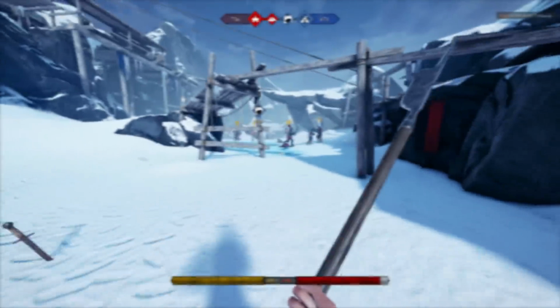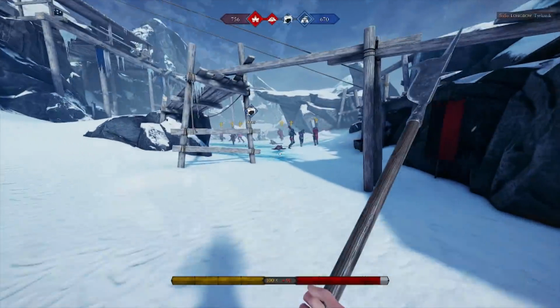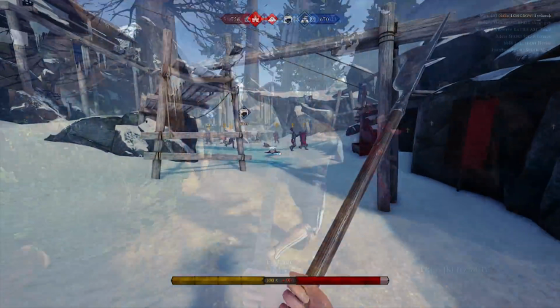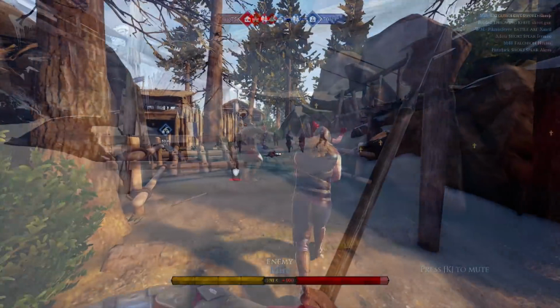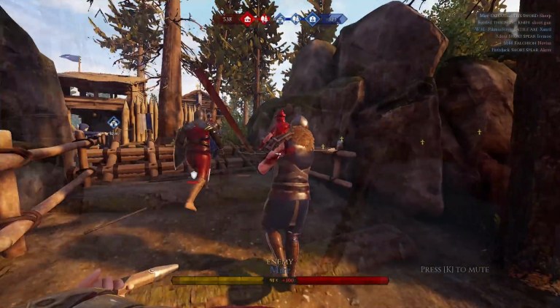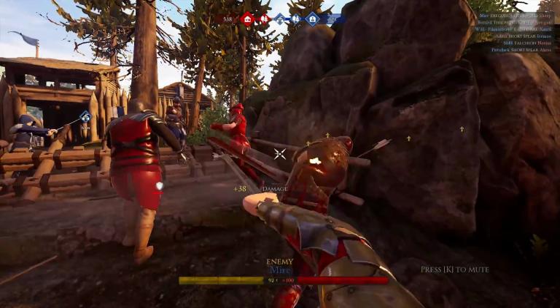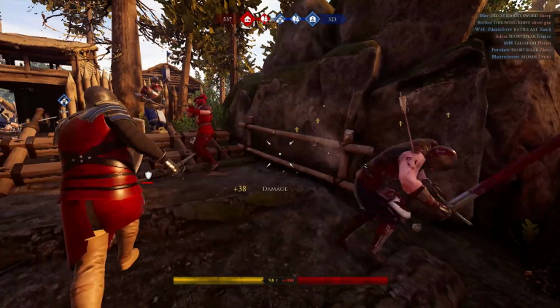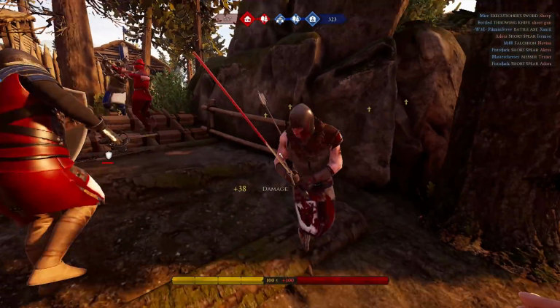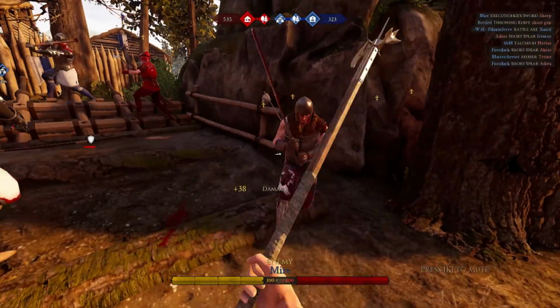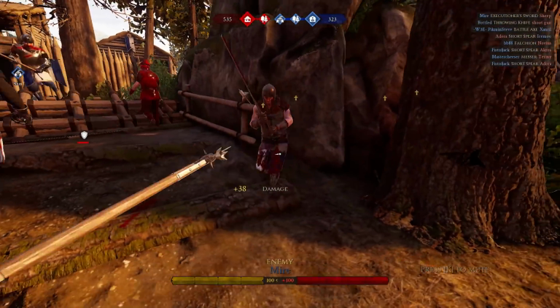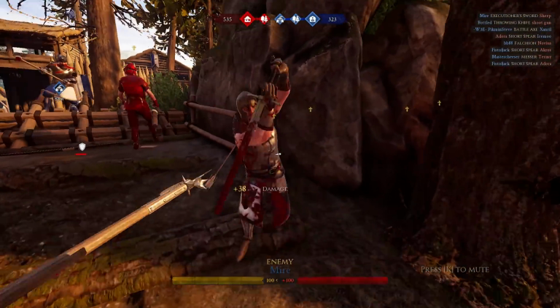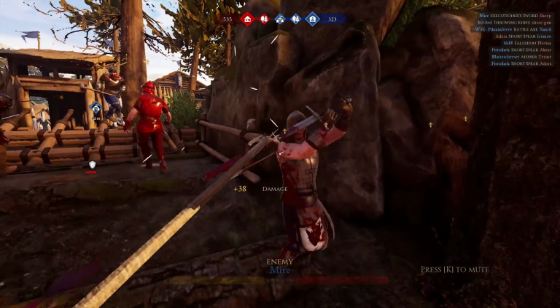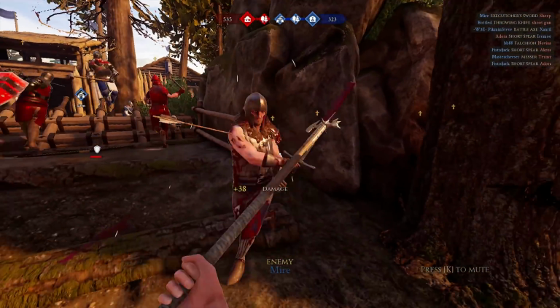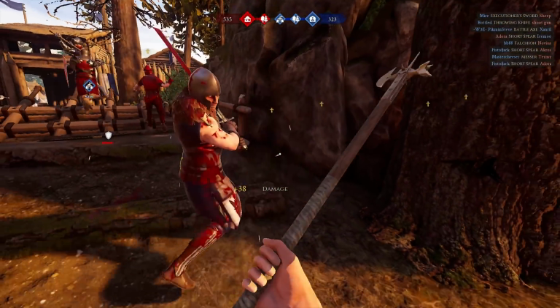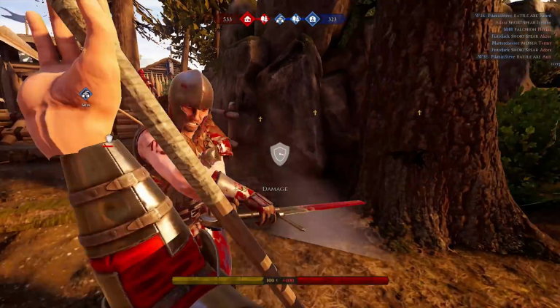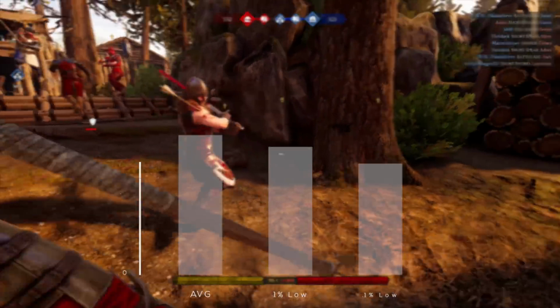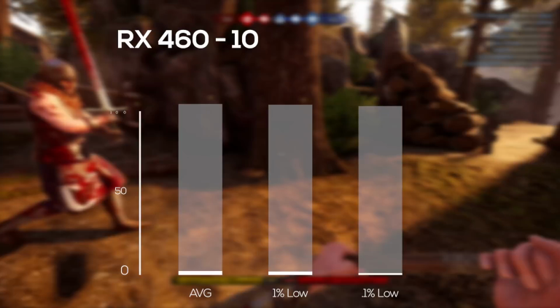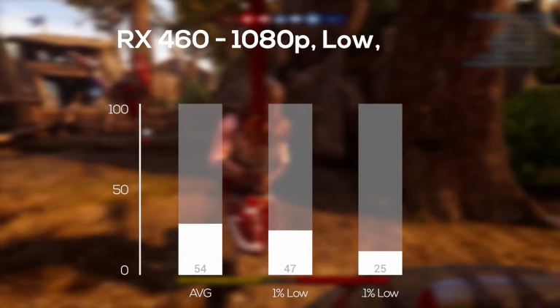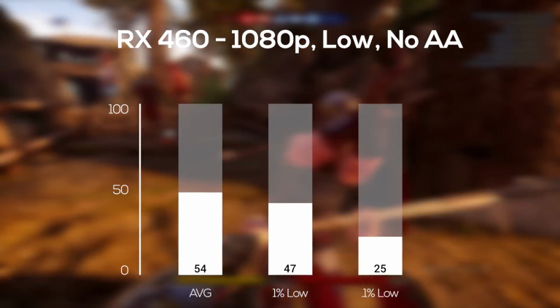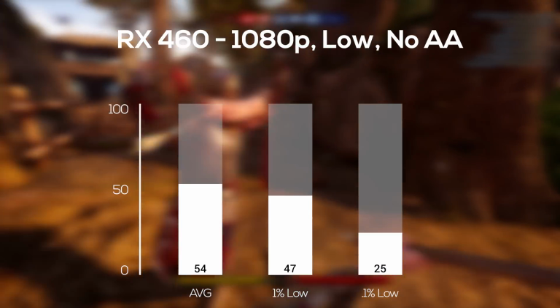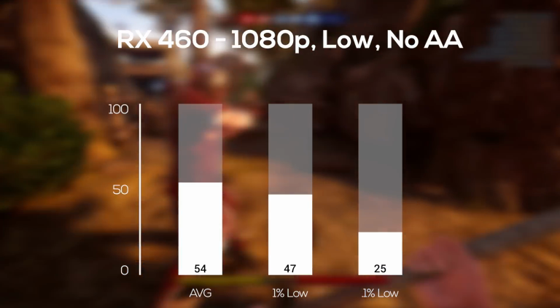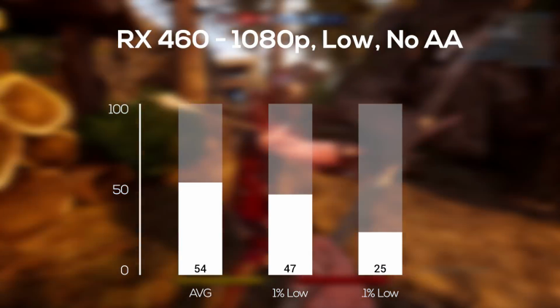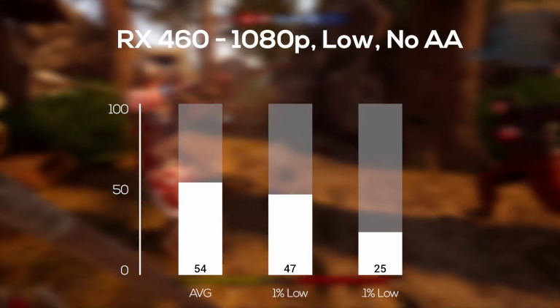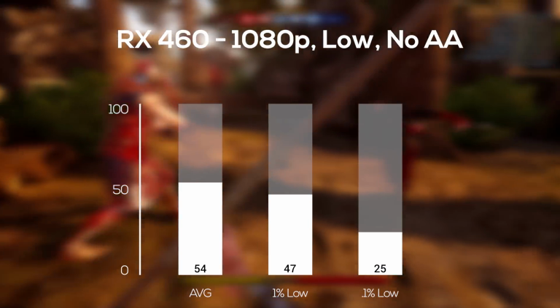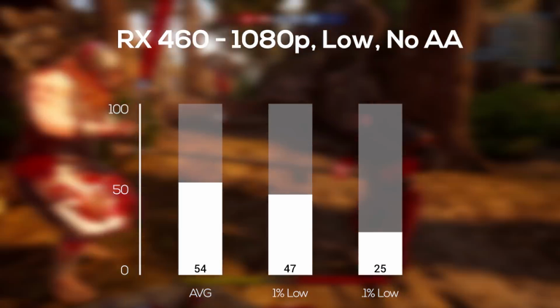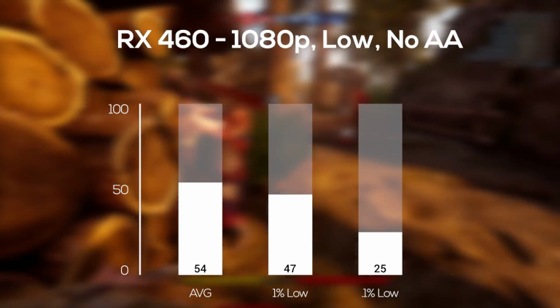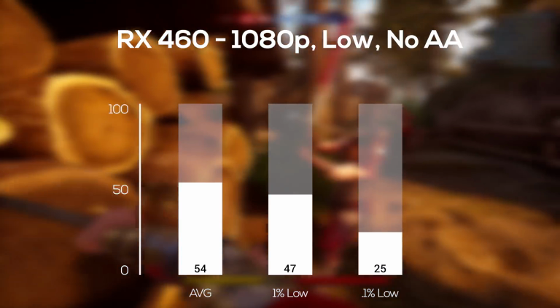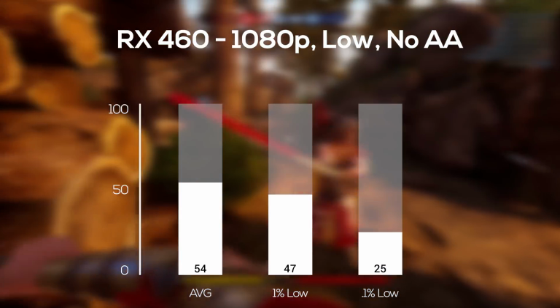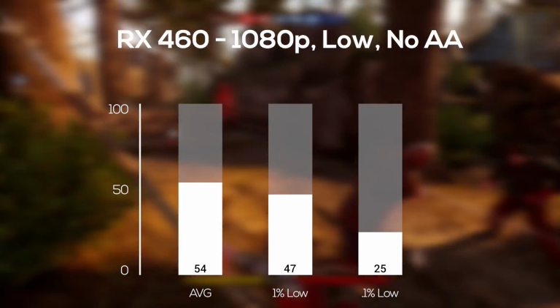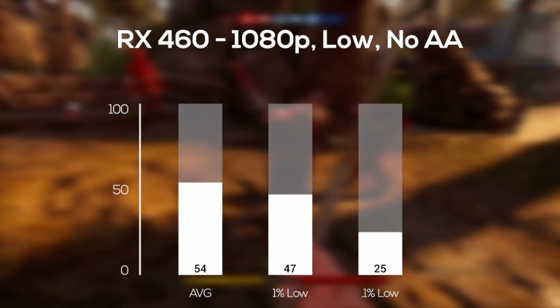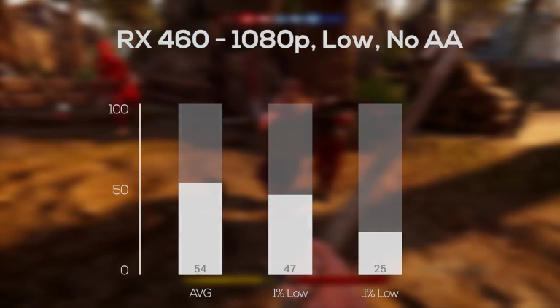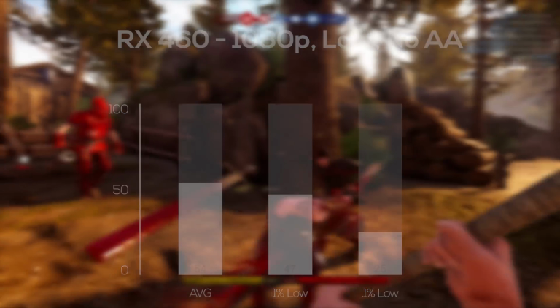Getting into our AMD cards for the day, the RX 460 followed, and in 1080p and low settings with no anti-aliasing, I got a pretty smooth and consistent 54 FPS average.